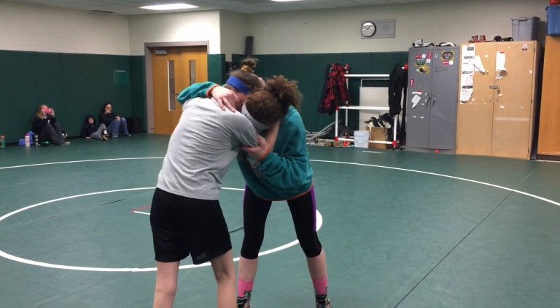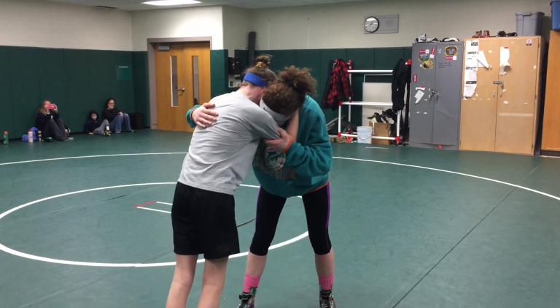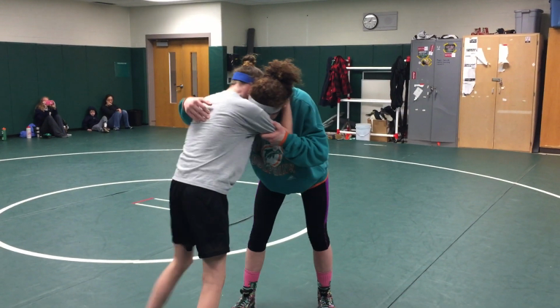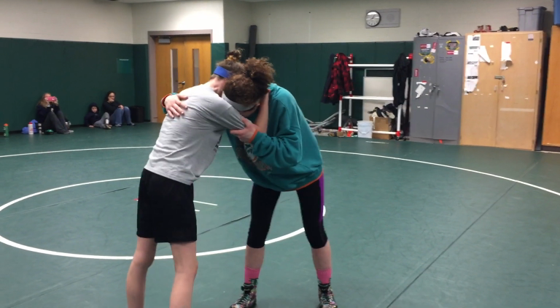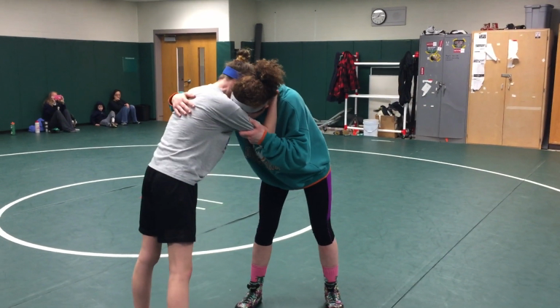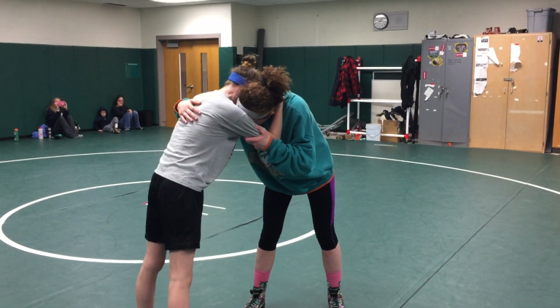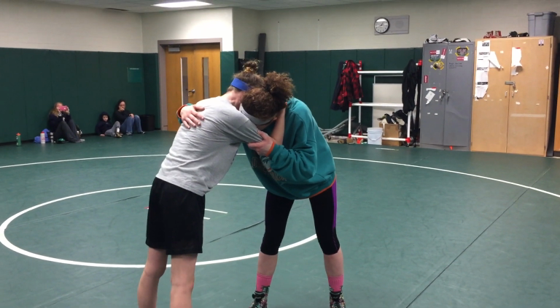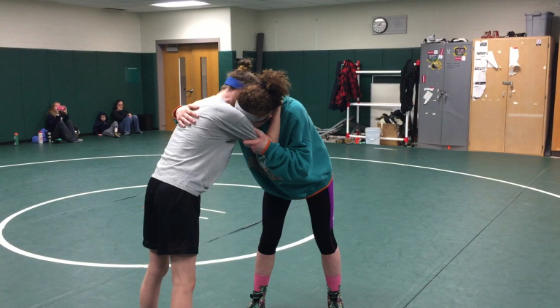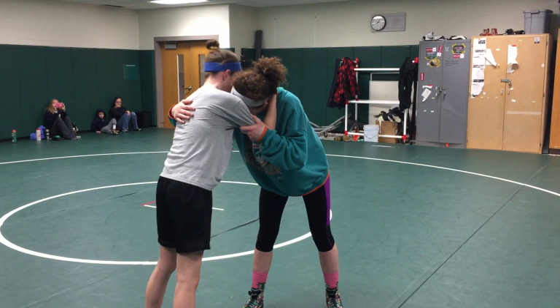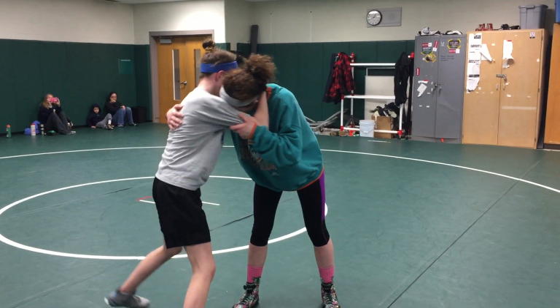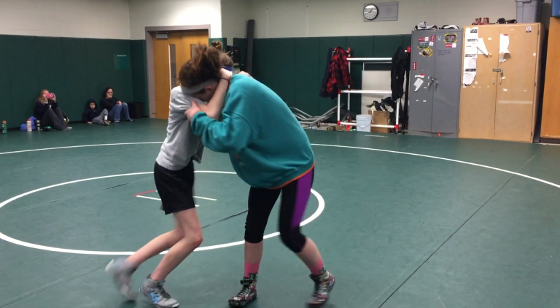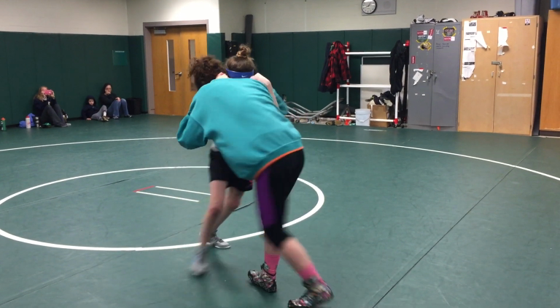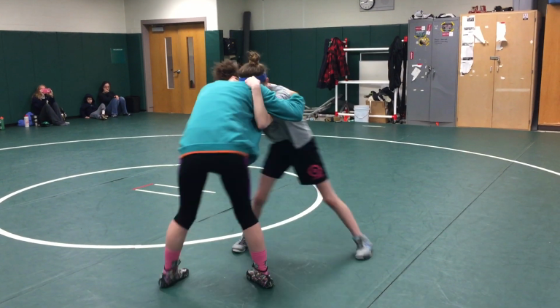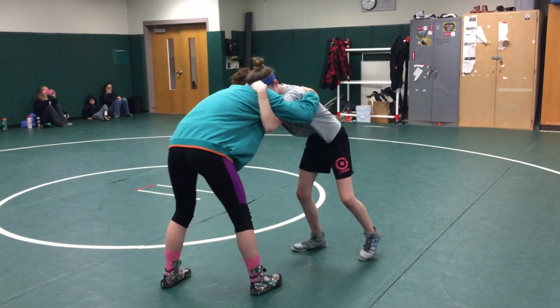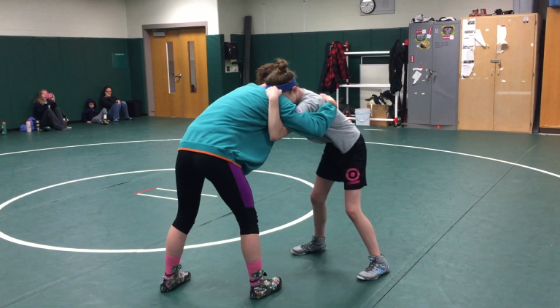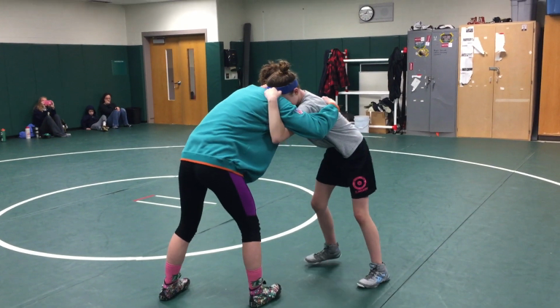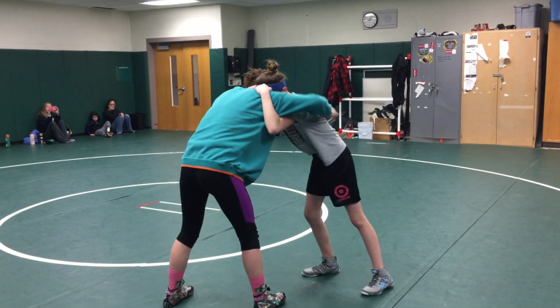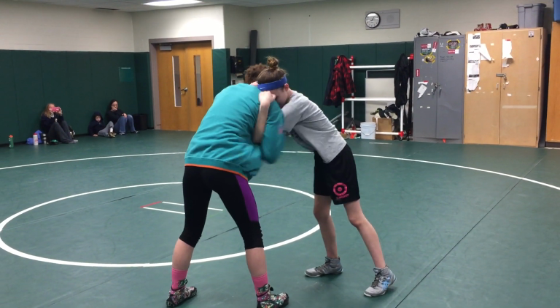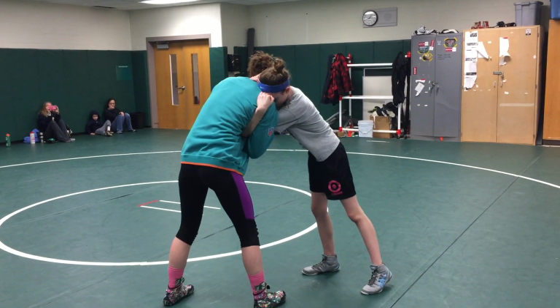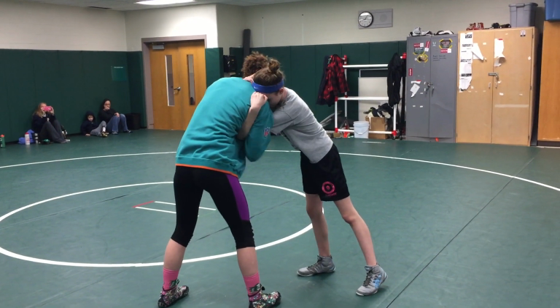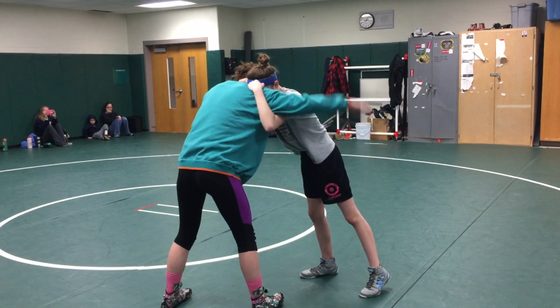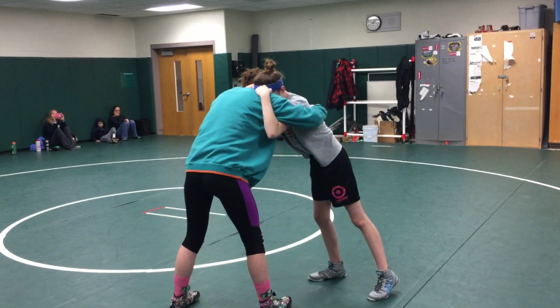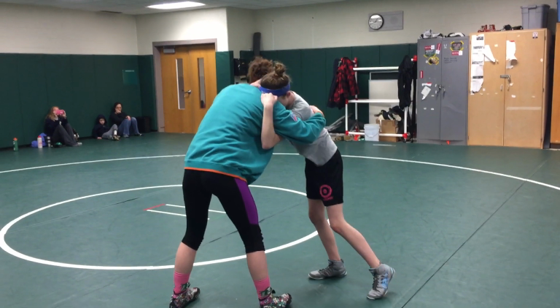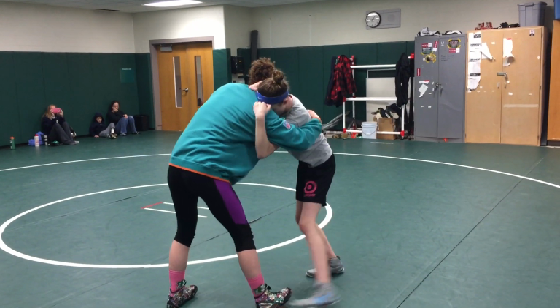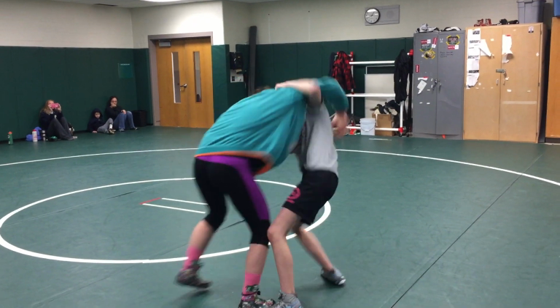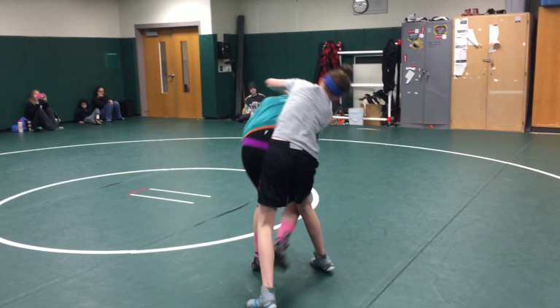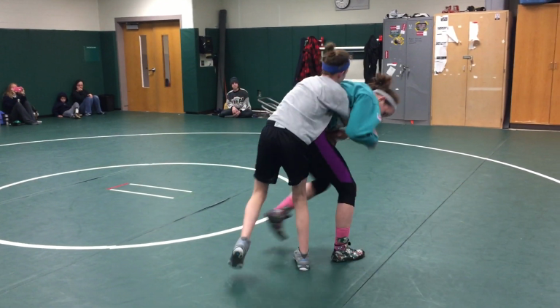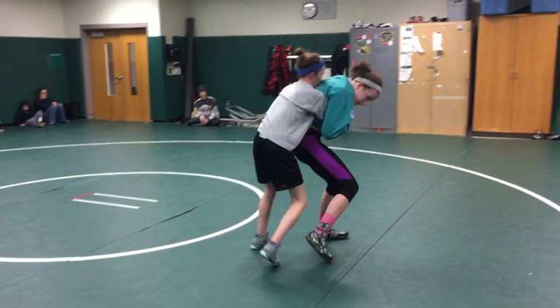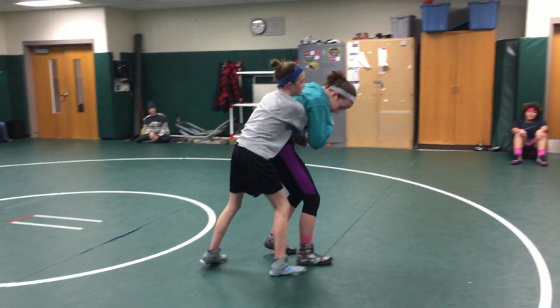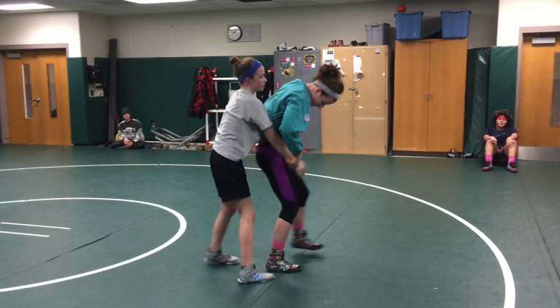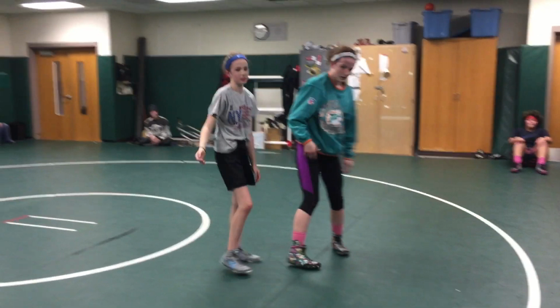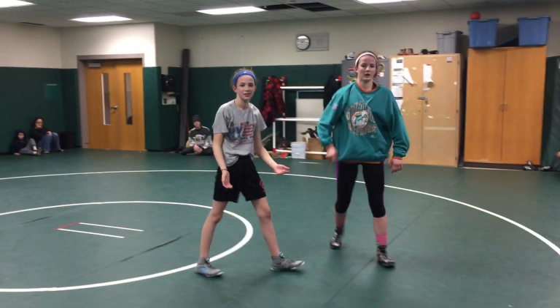So you got an underhook? Show them the underhook, Essie. They can't see the underhook. I'm not clipping down — it's when they don't do anything. Just a throw-by.